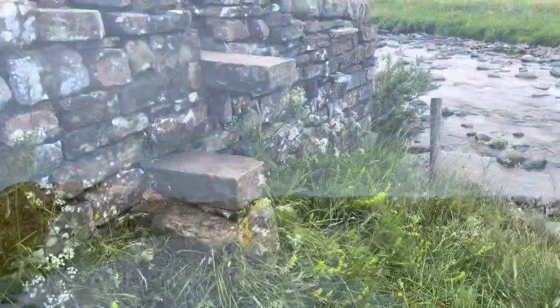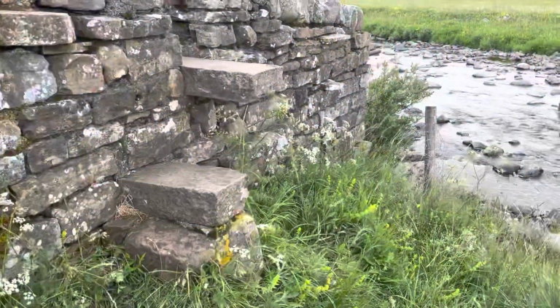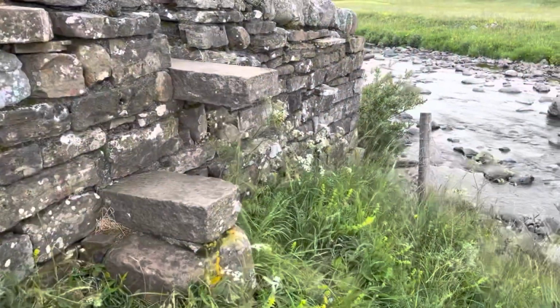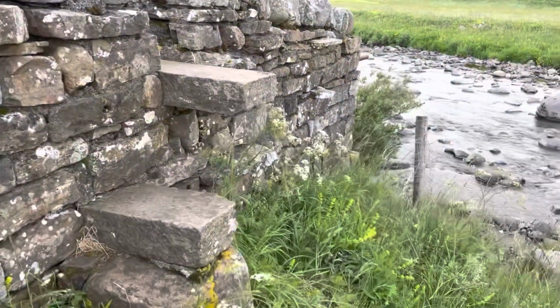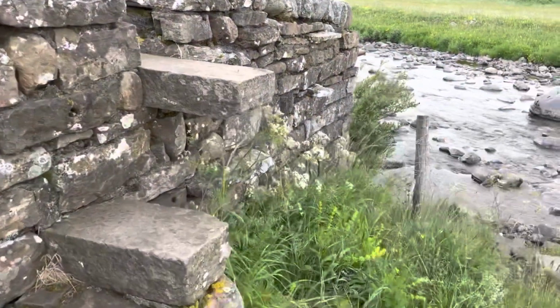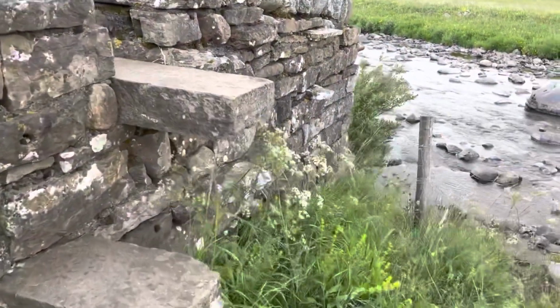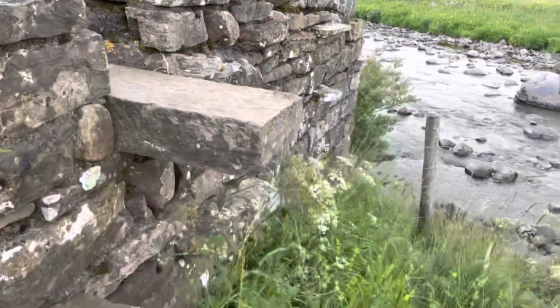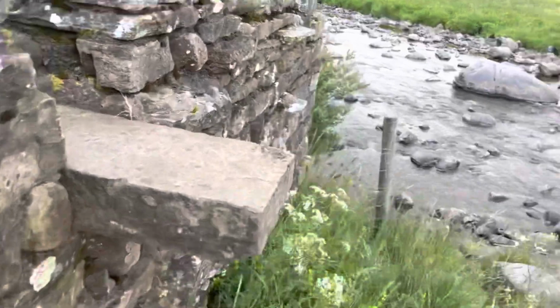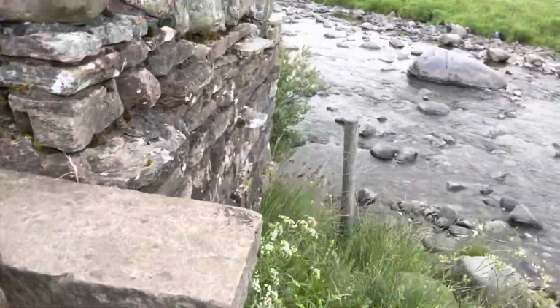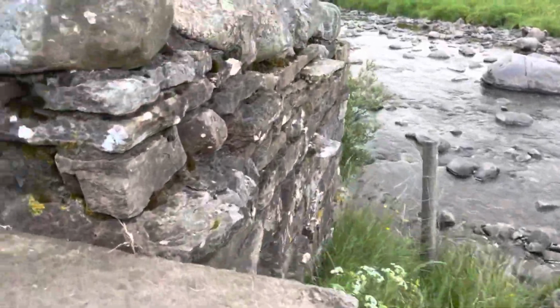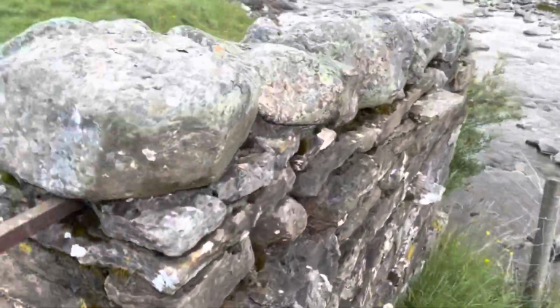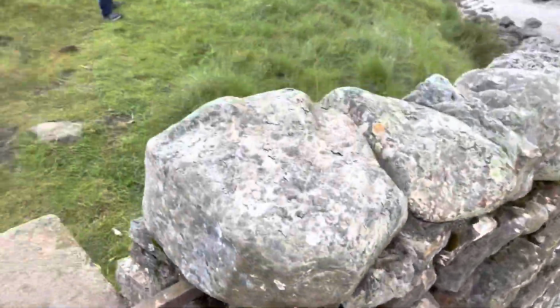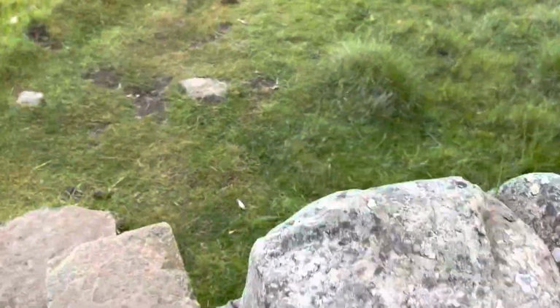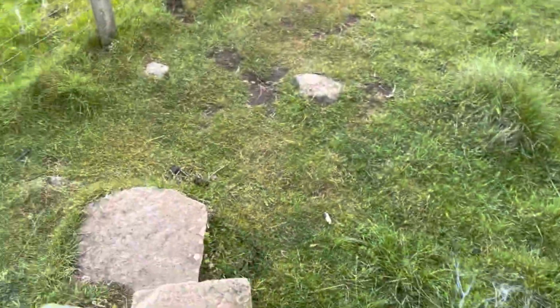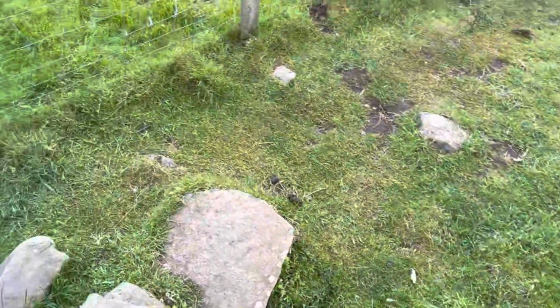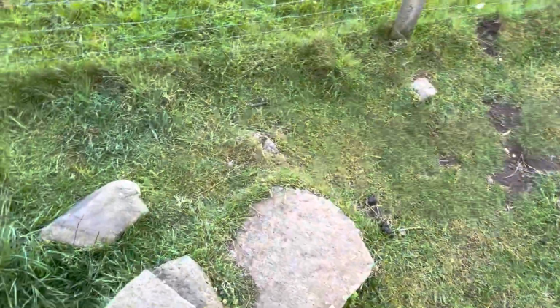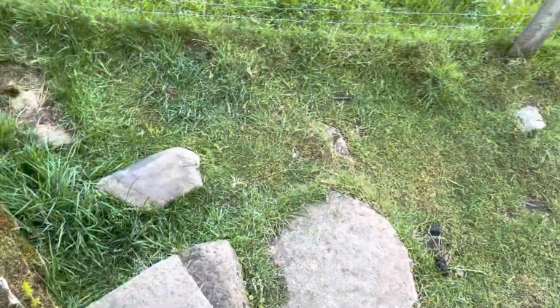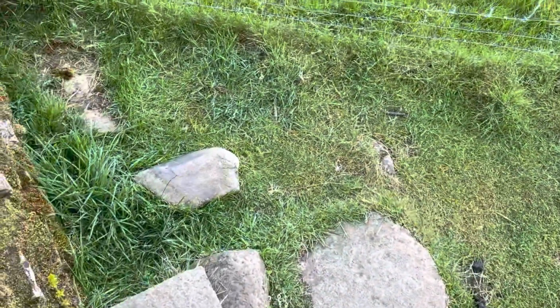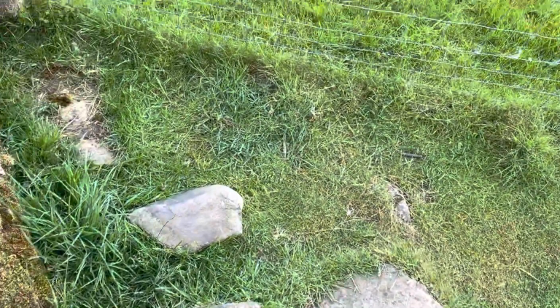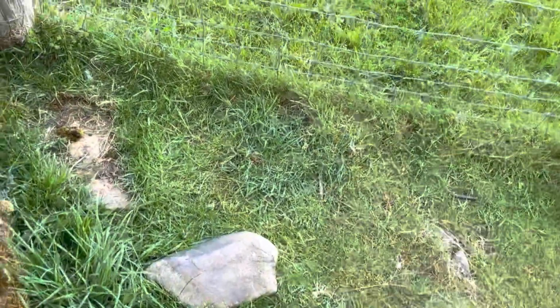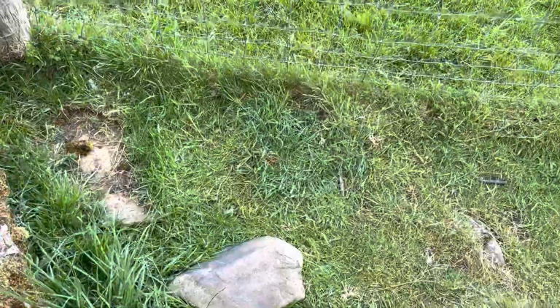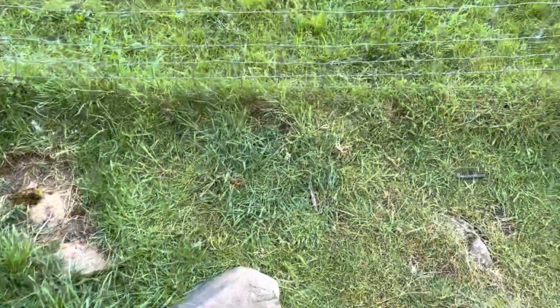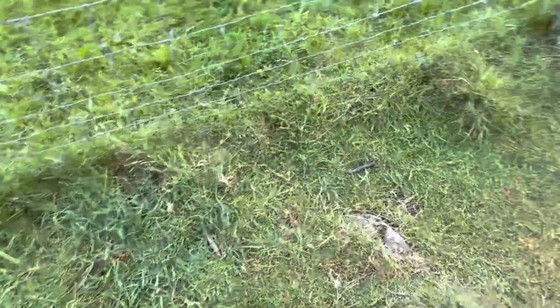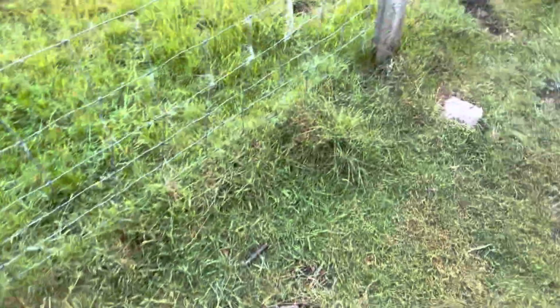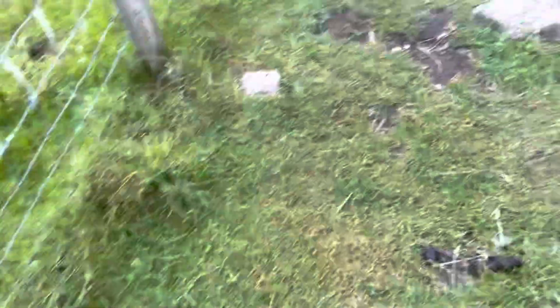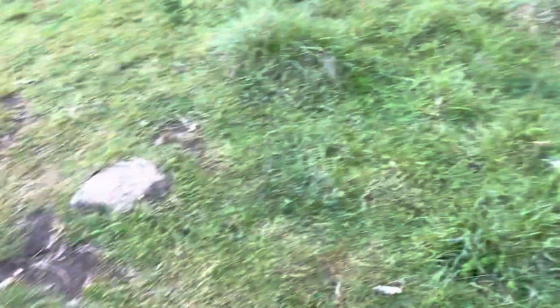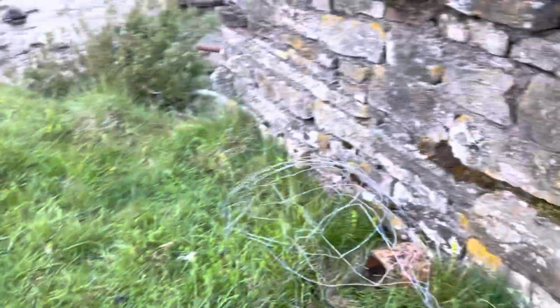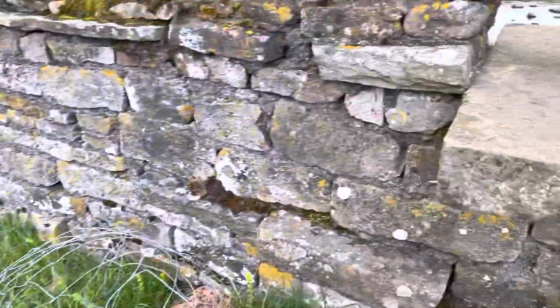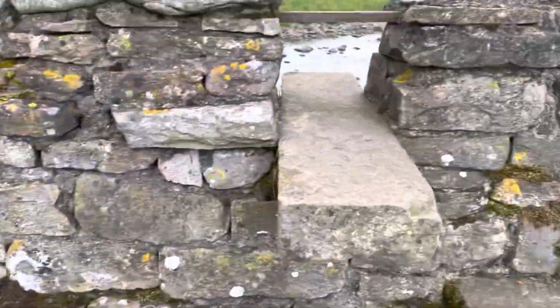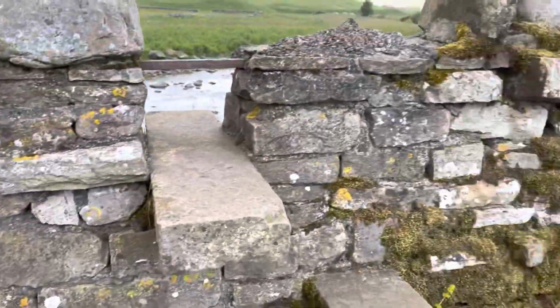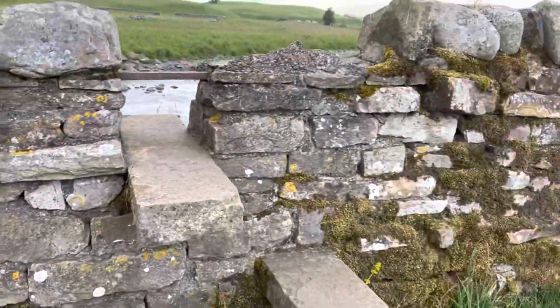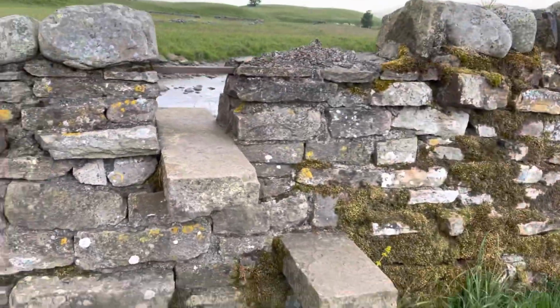My favourite kind of stiles, built into a dry stone wall. So pretty easy to get round — they do look good.